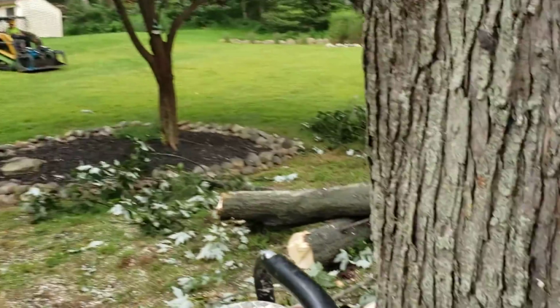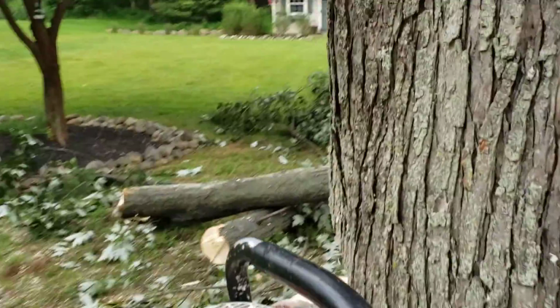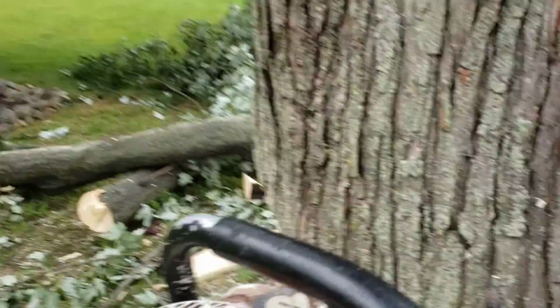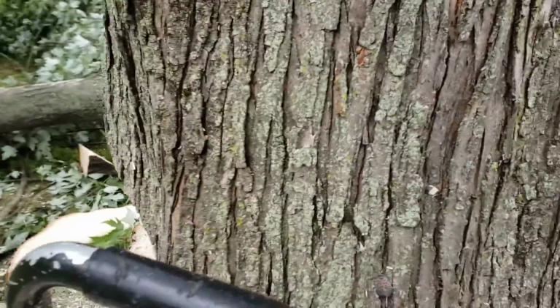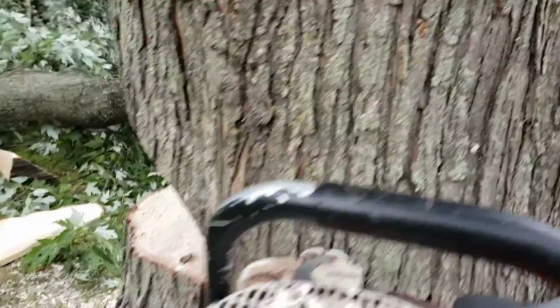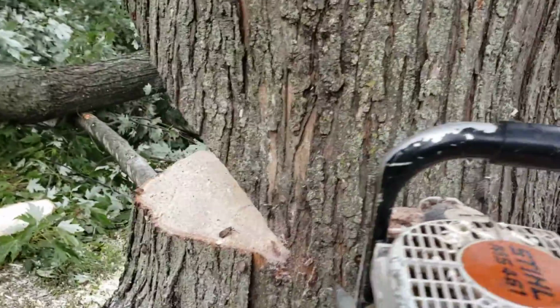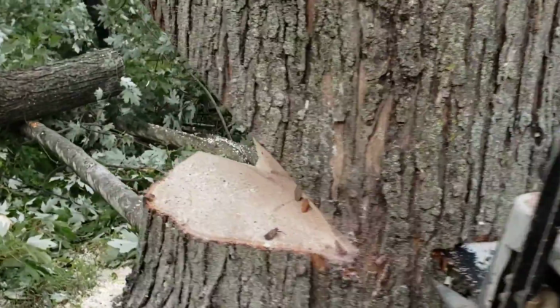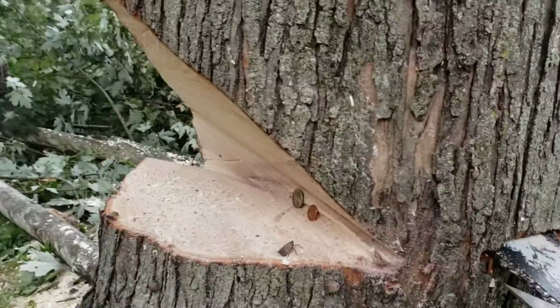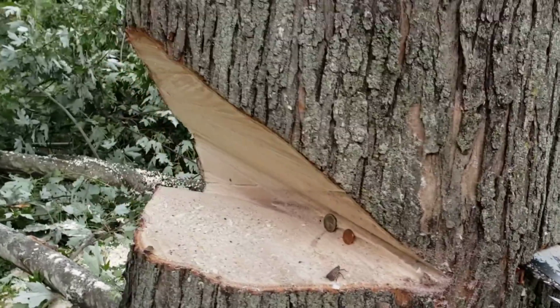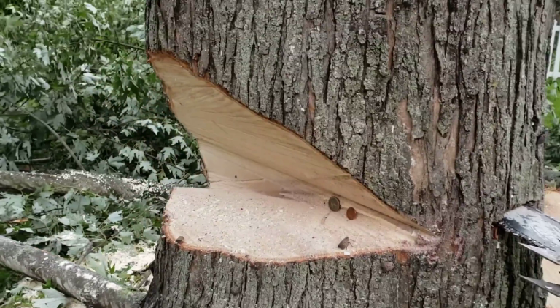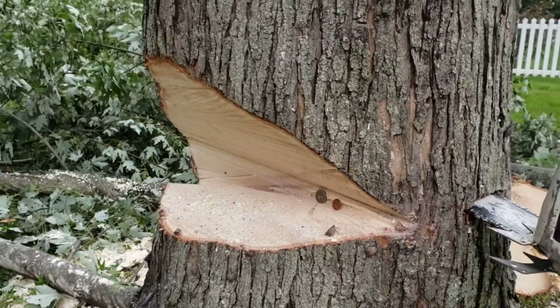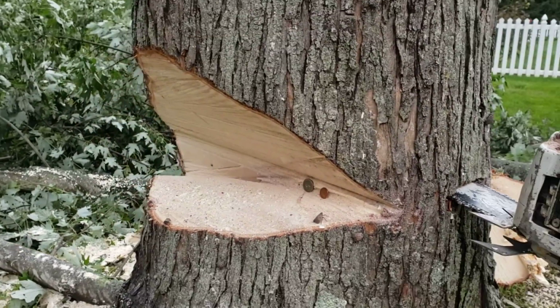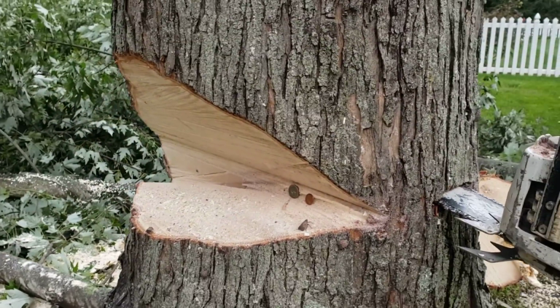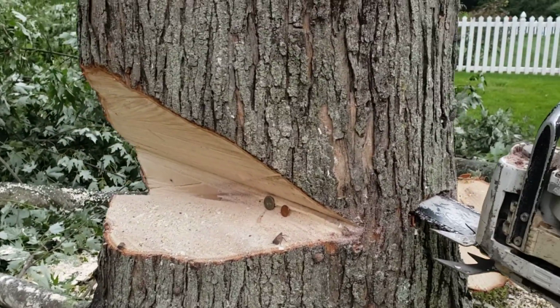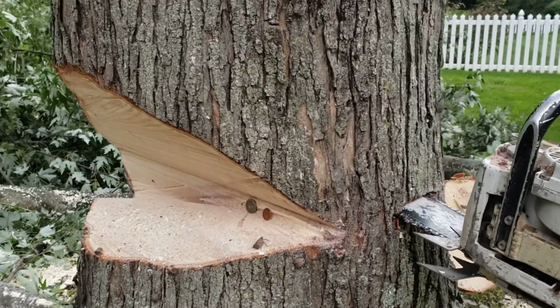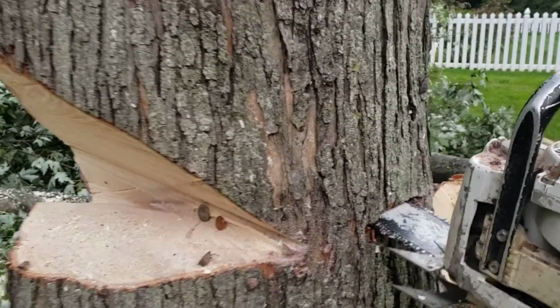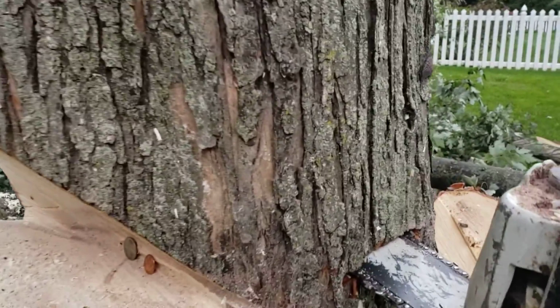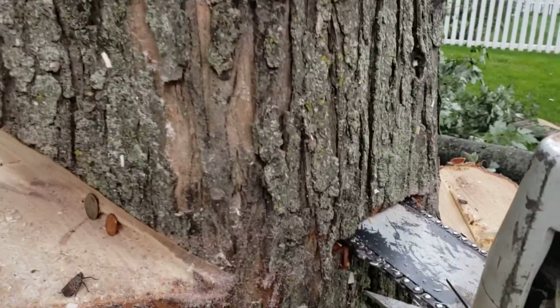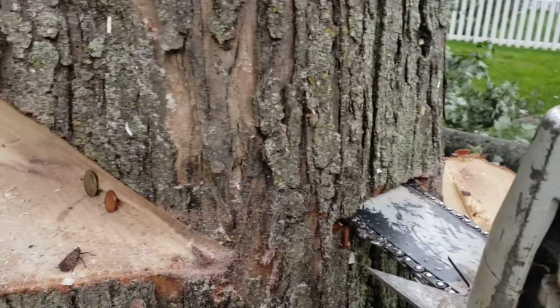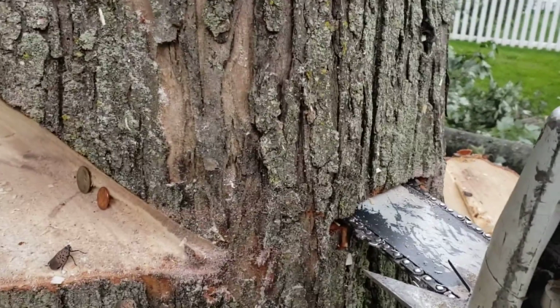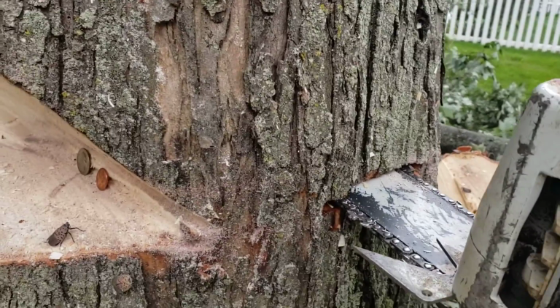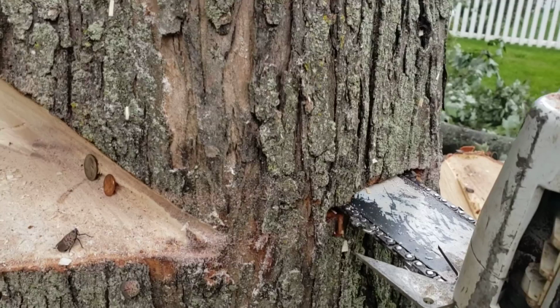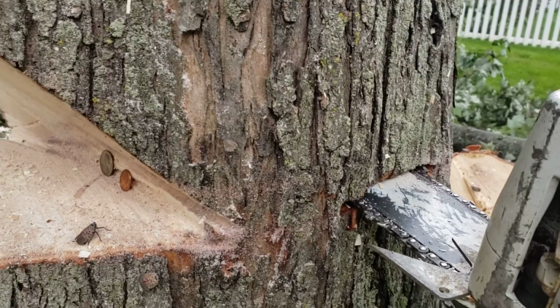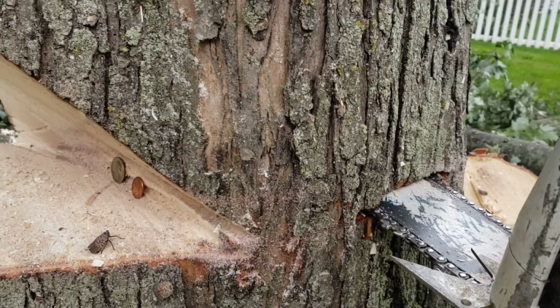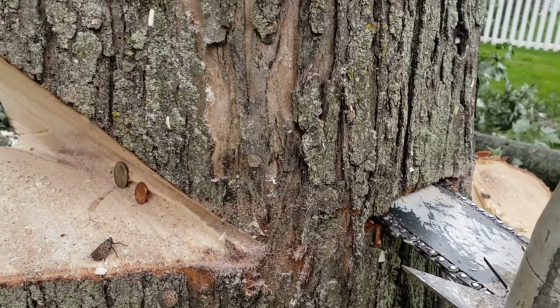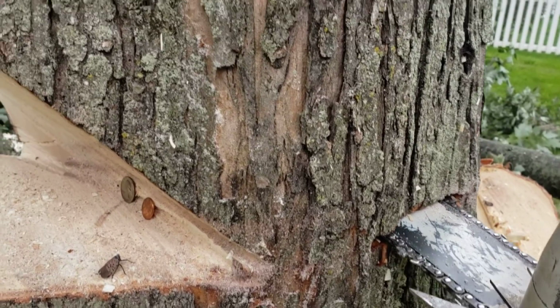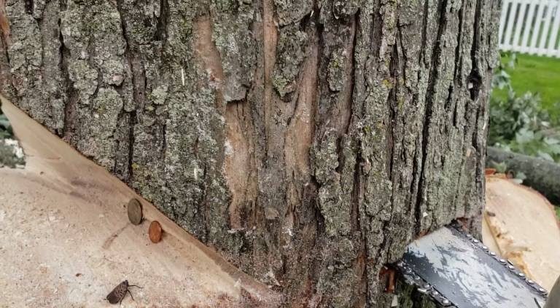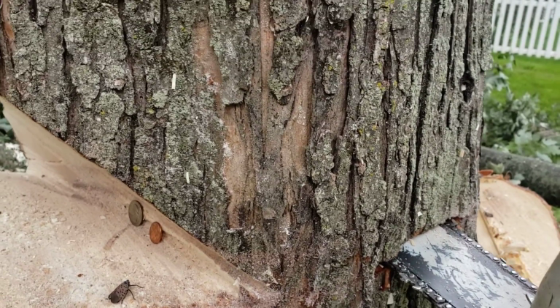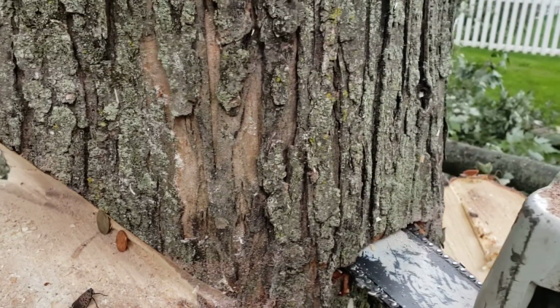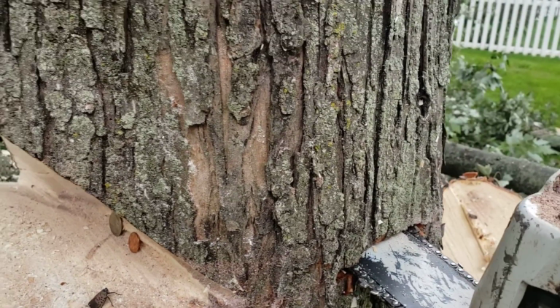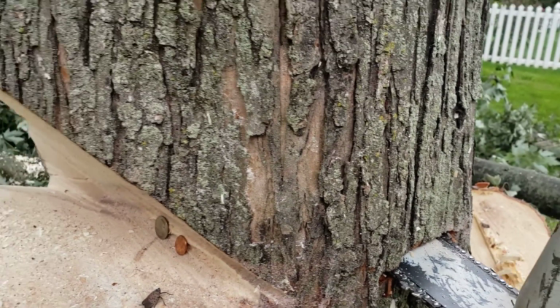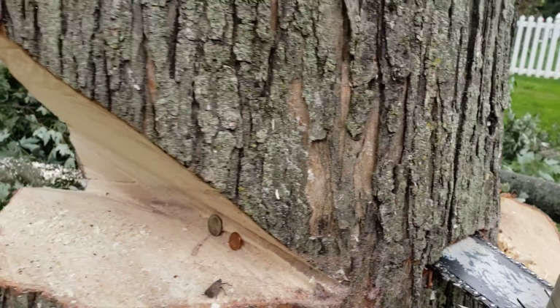So then I started to plunge on the back cut and I'm going to leave a tapered hinge there. I'm going to bring this back cut pretty close to touching here, leave a little taper, and I'll work my way around.